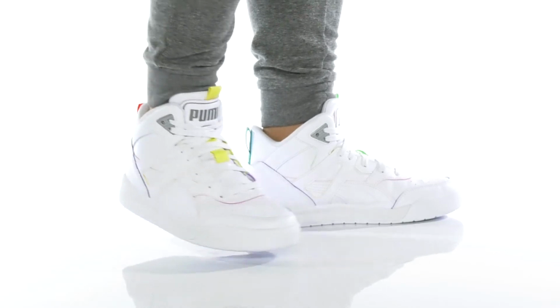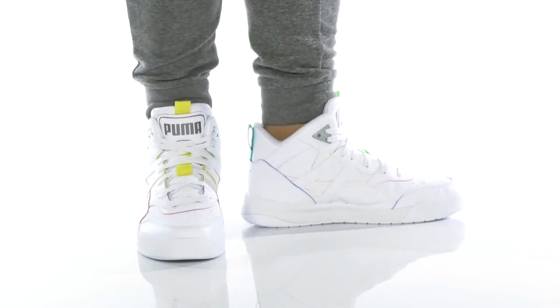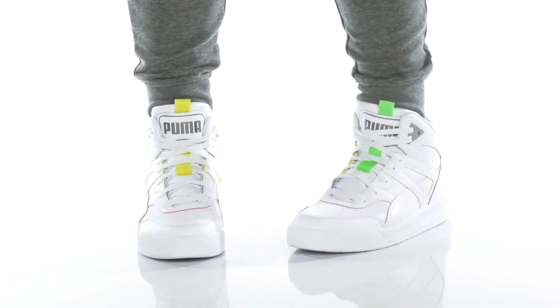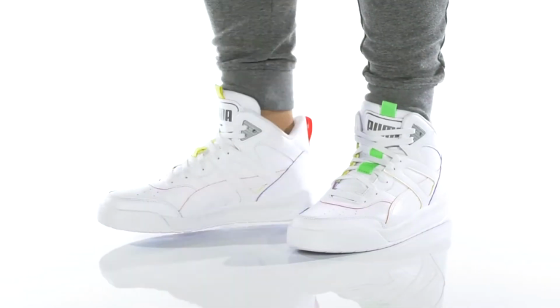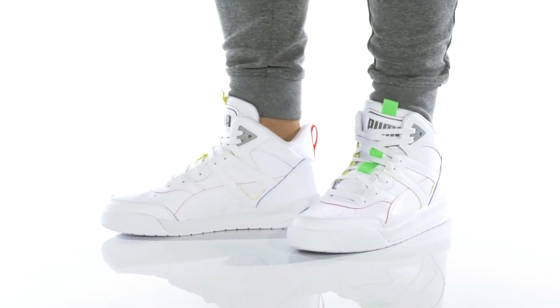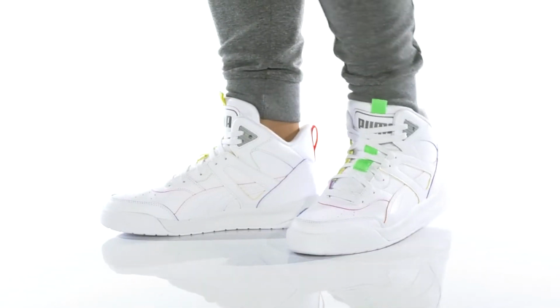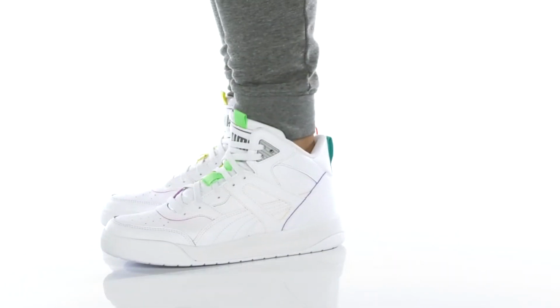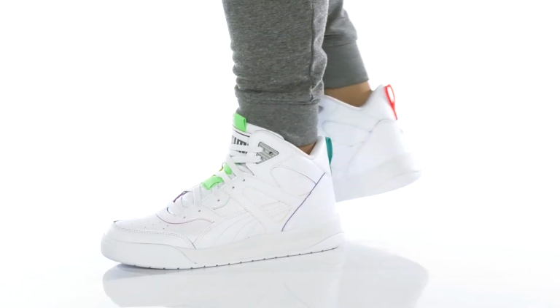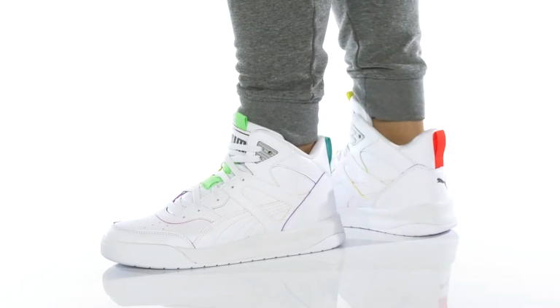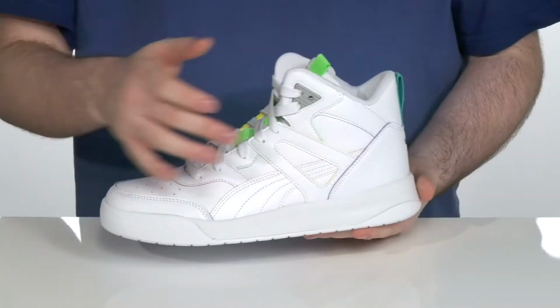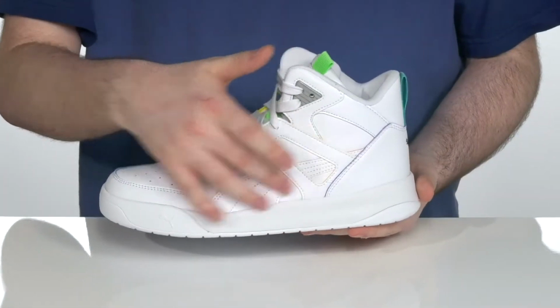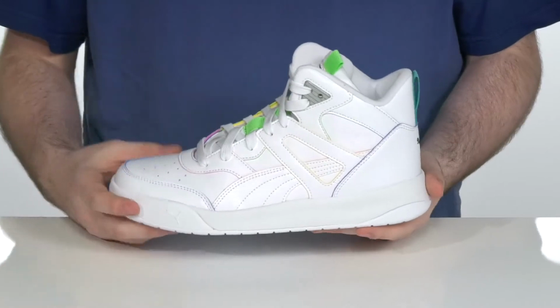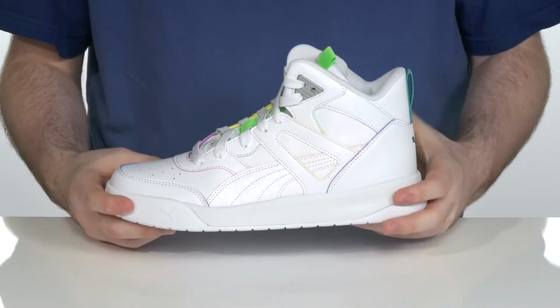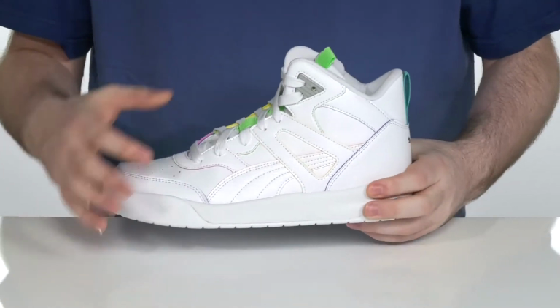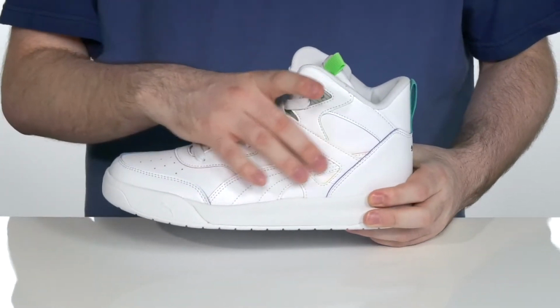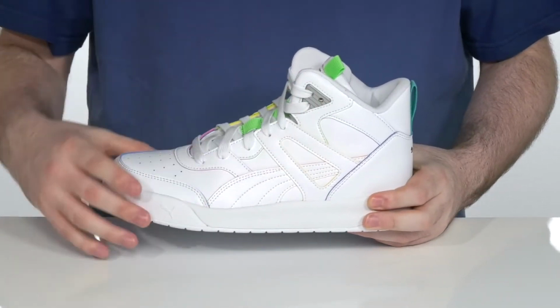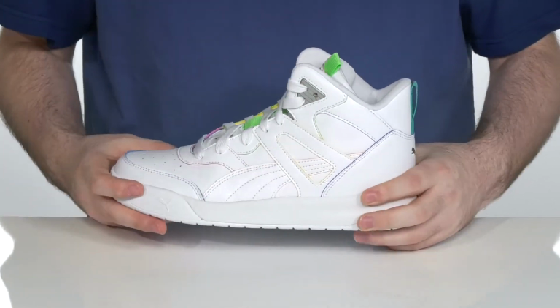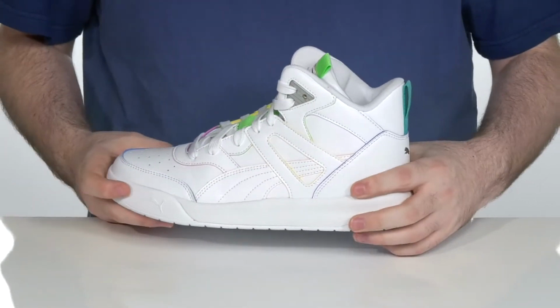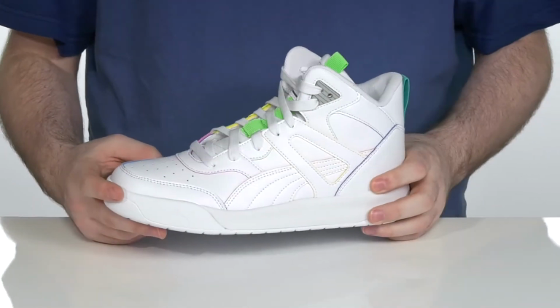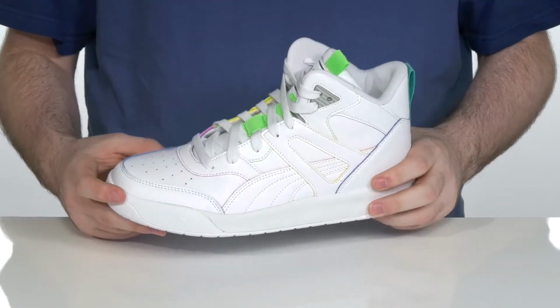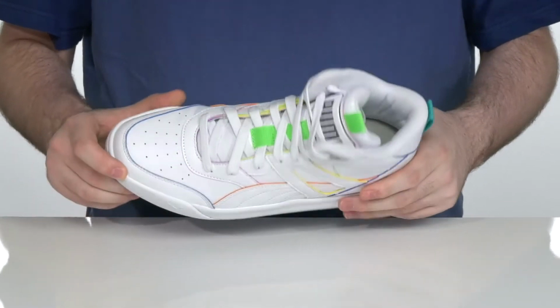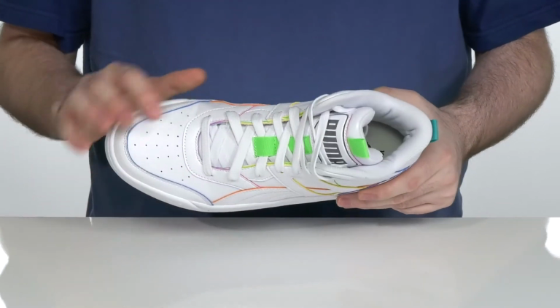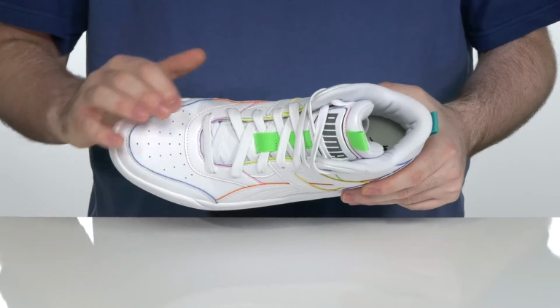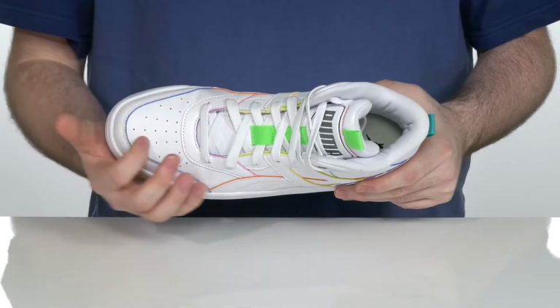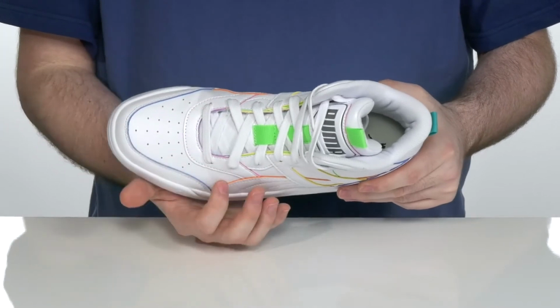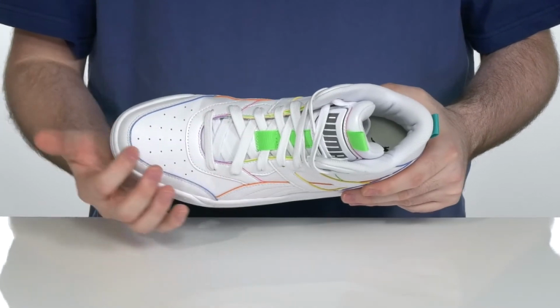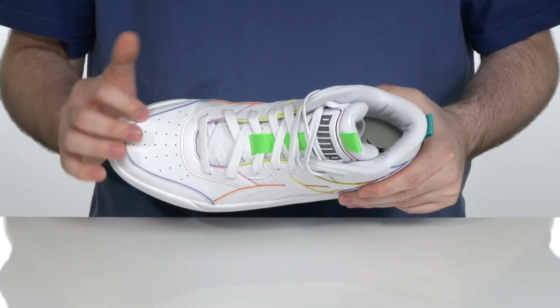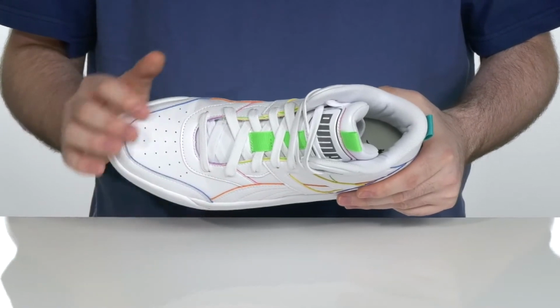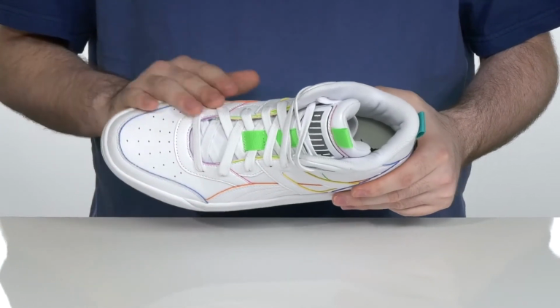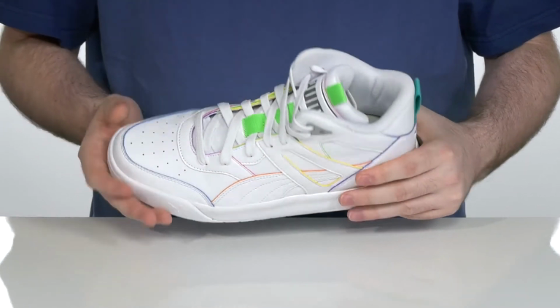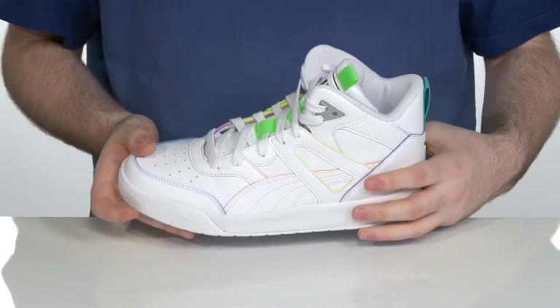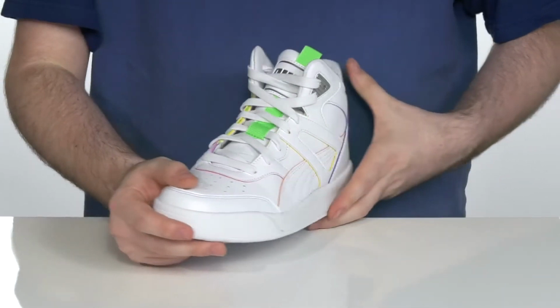Update your style with this super clean silhouette from Puma. This basketball-inspired sneaker has a leather upper with a super clean white look that features very colorful materials in the lining underneath to add extra appeal.